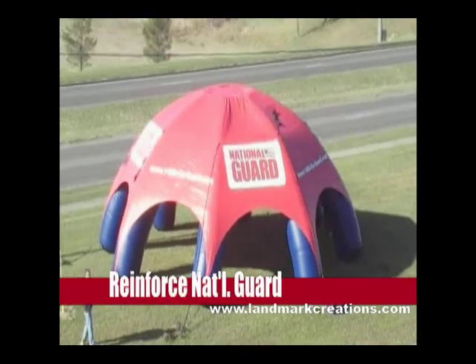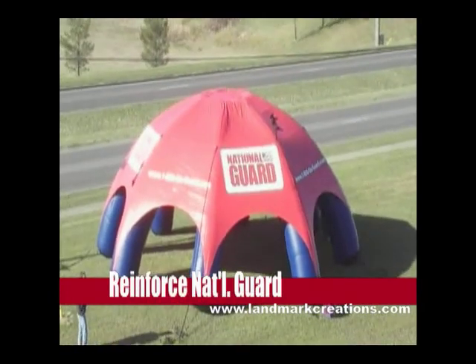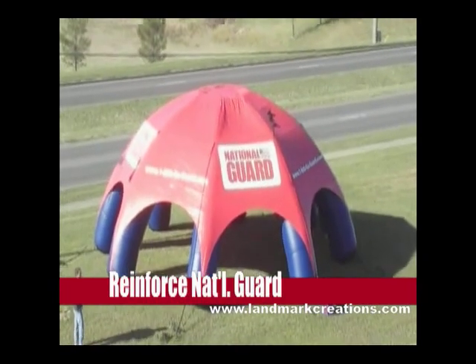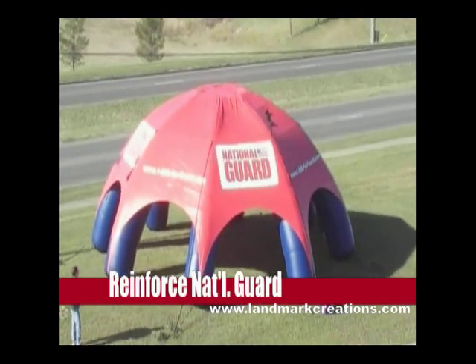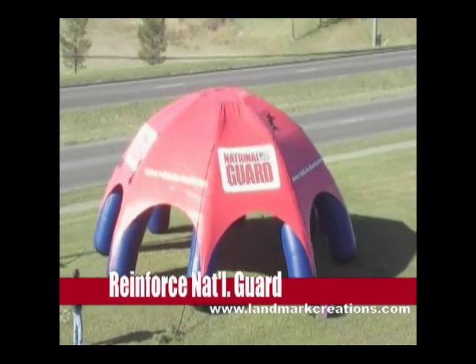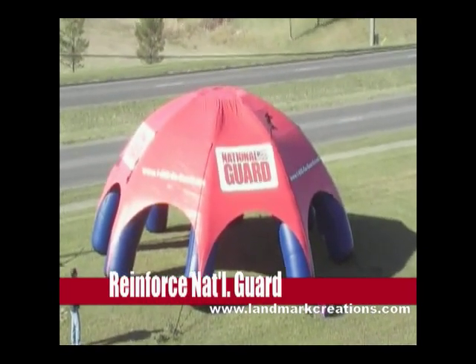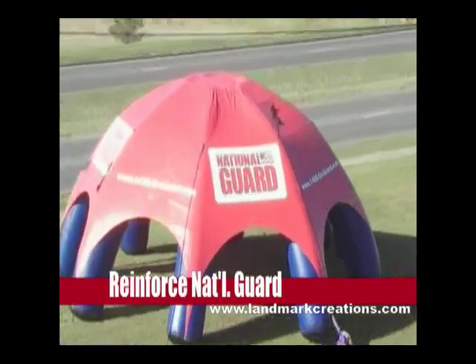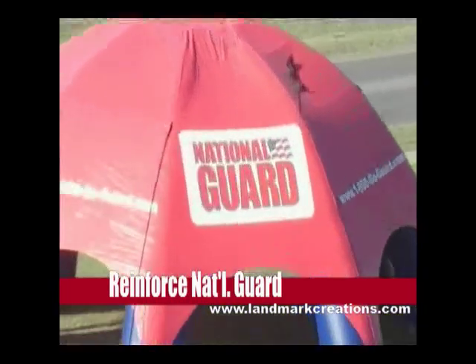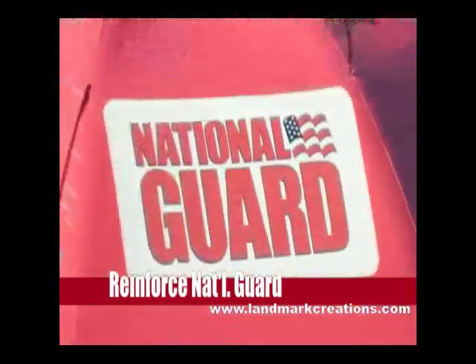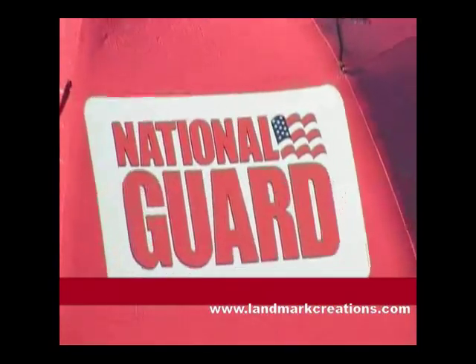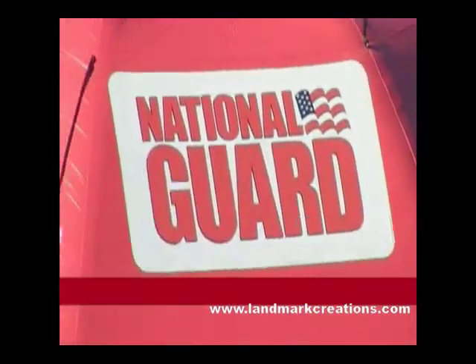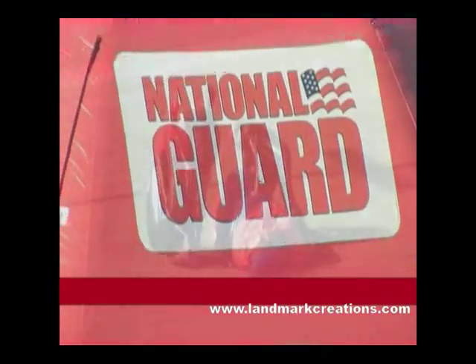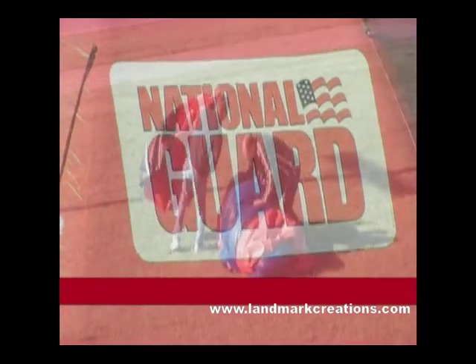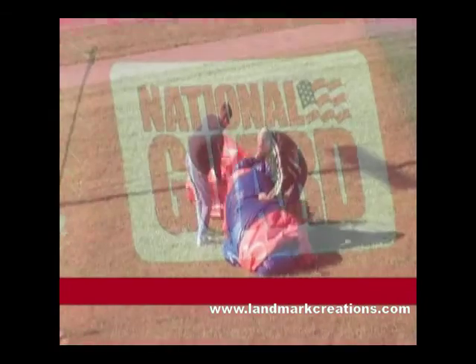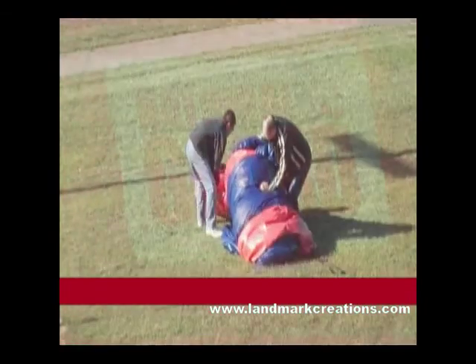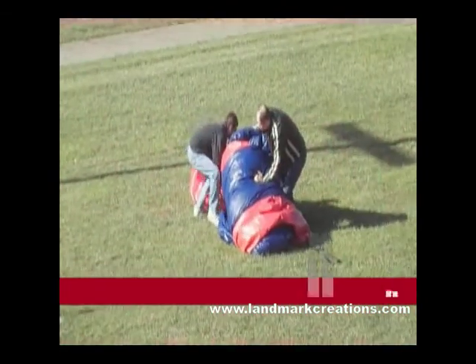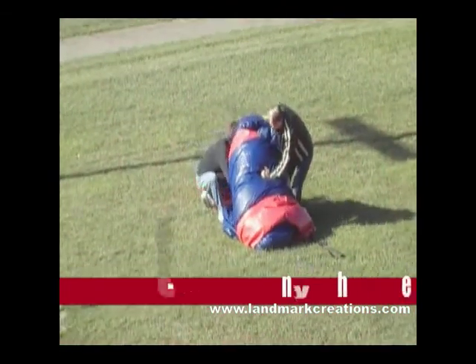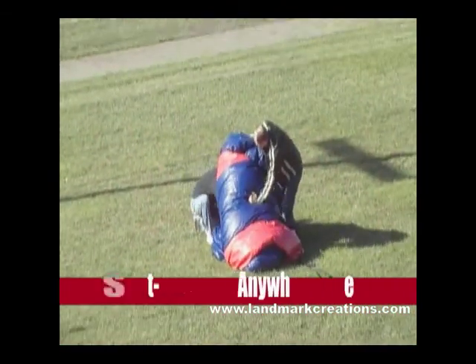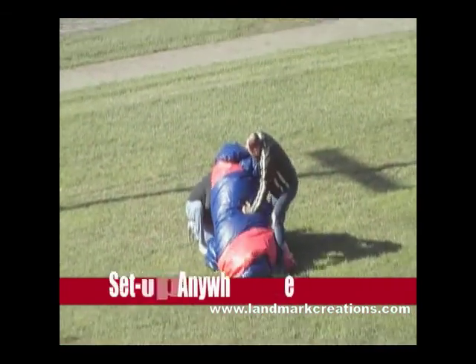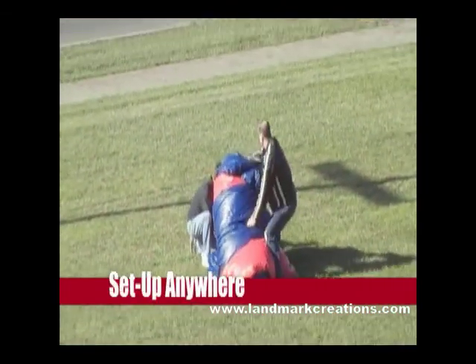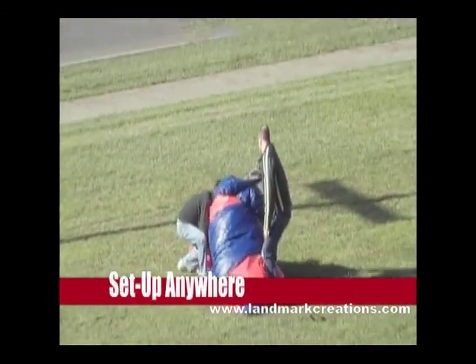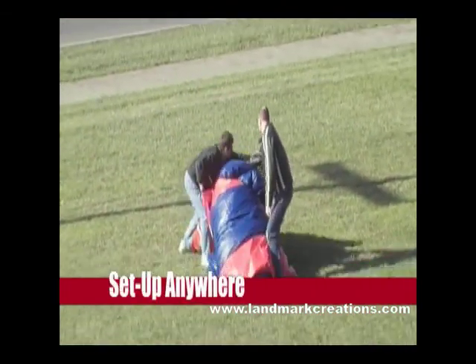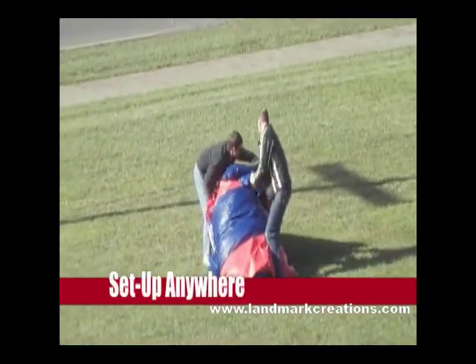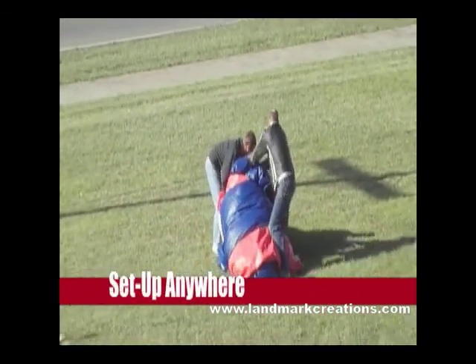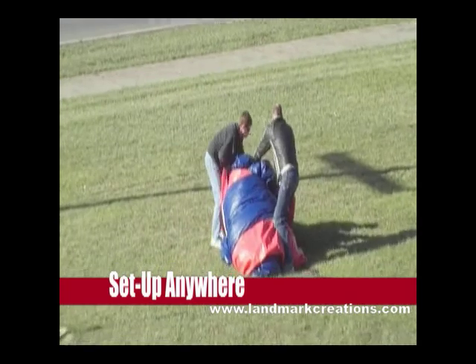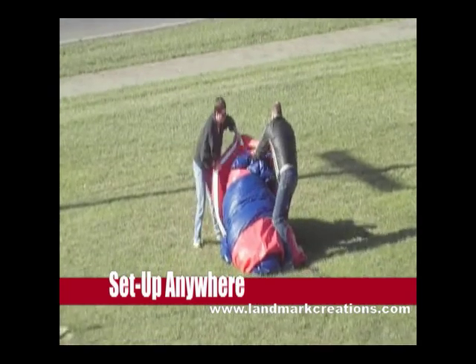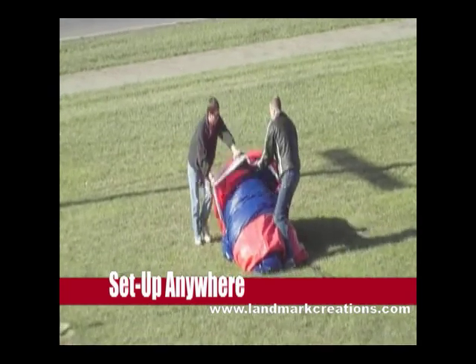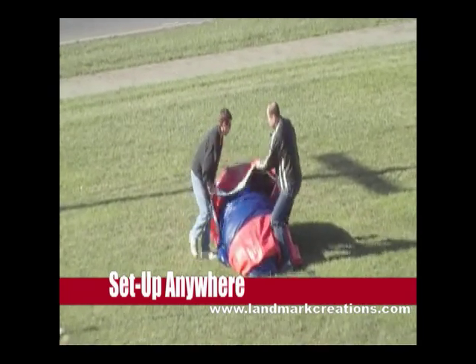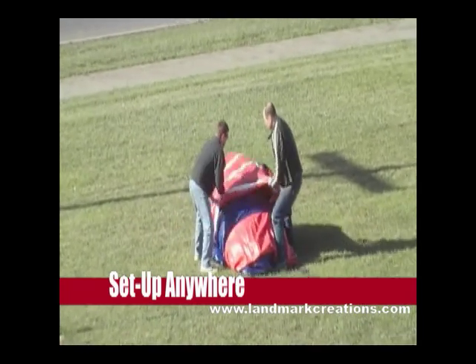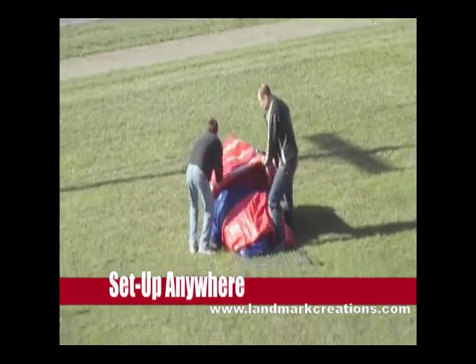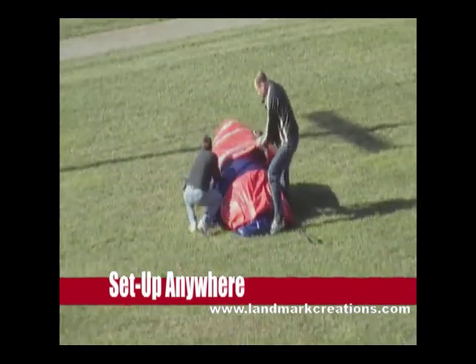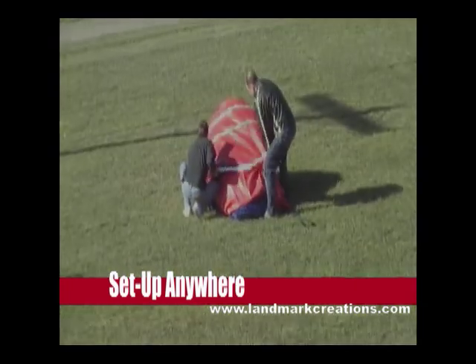Use all three games separately or at once in order to cover multiple events simultaneously. Their space-saving designs mean you can set up easily almost anywhere. Plus, these inflatable games are perfectly suited for use indoors and out.